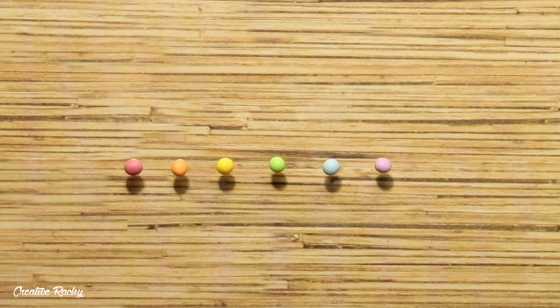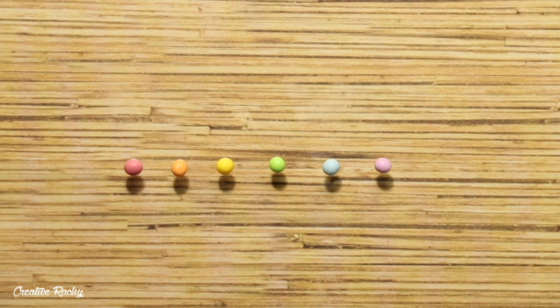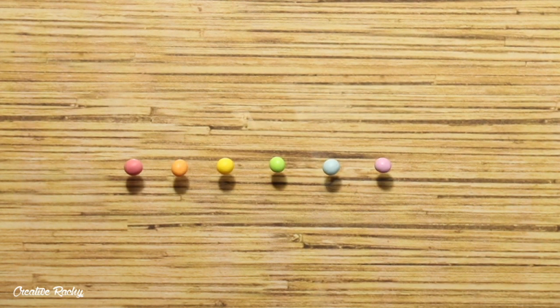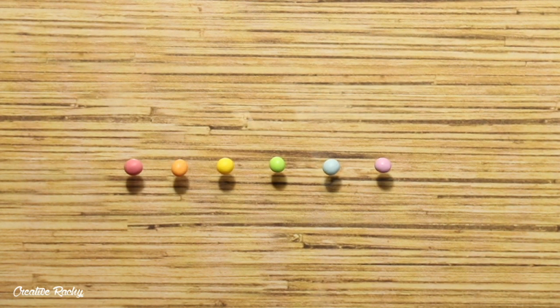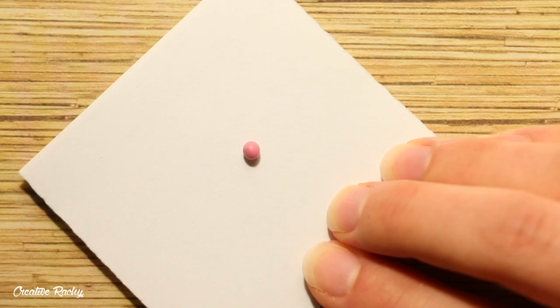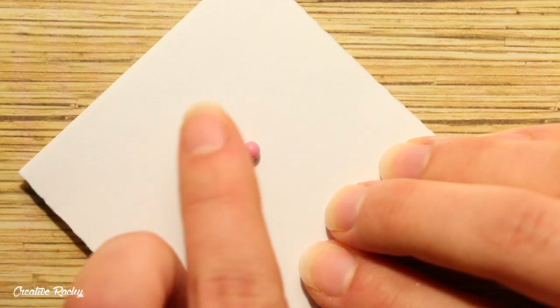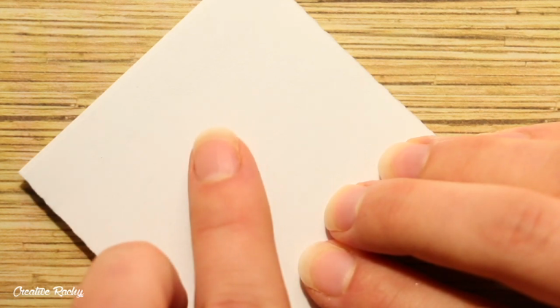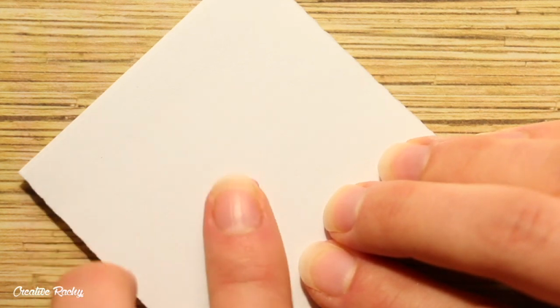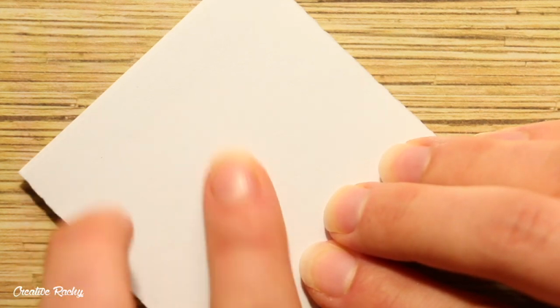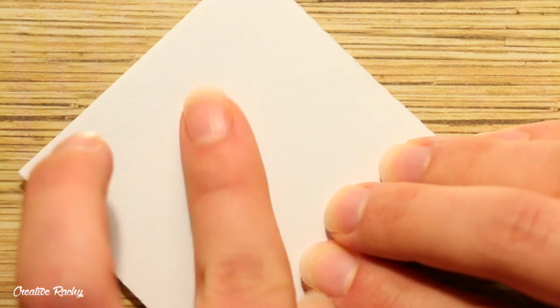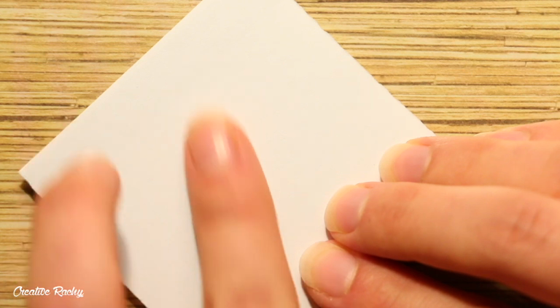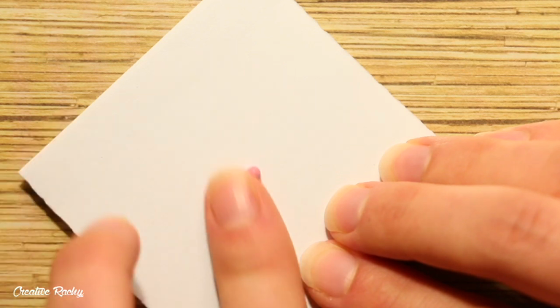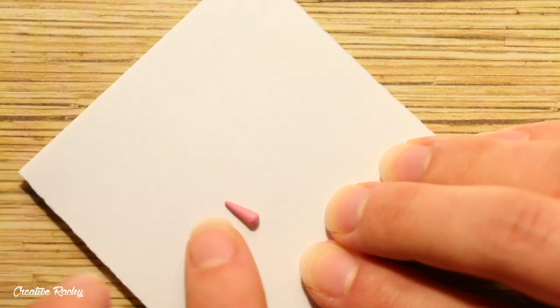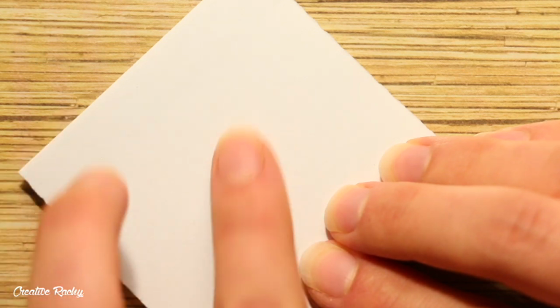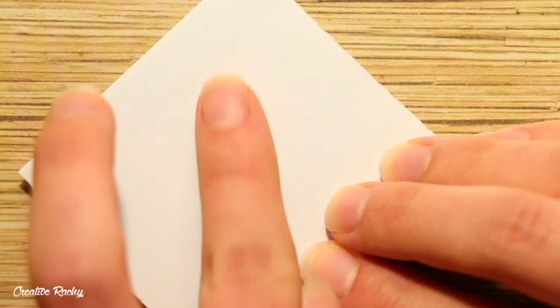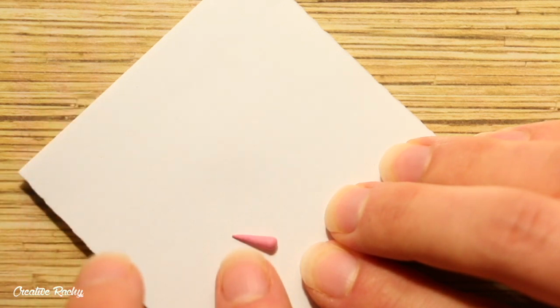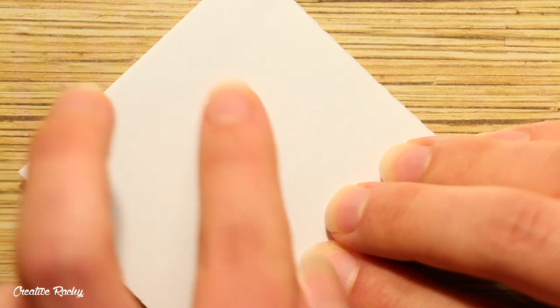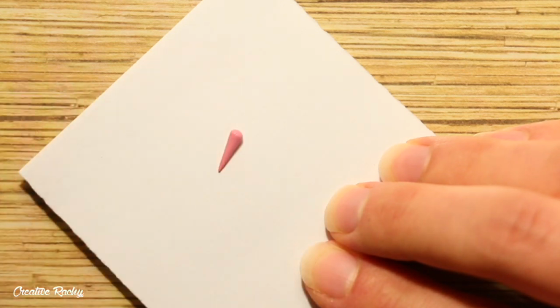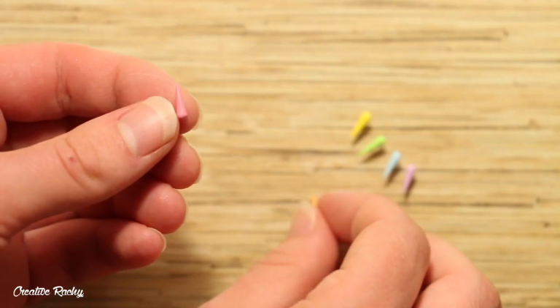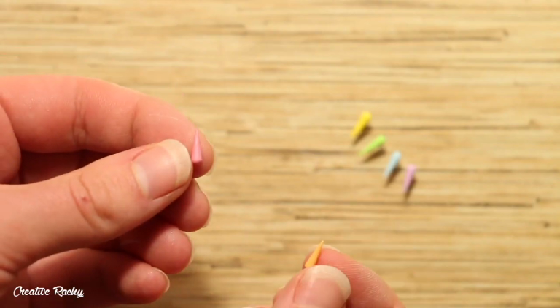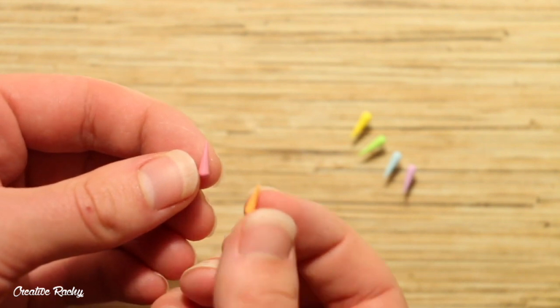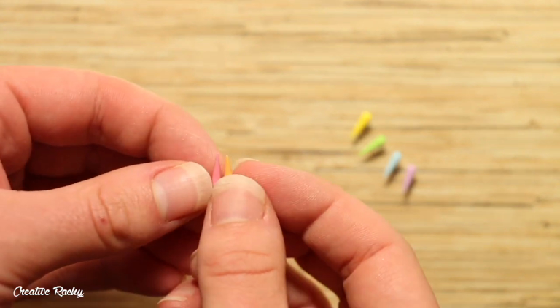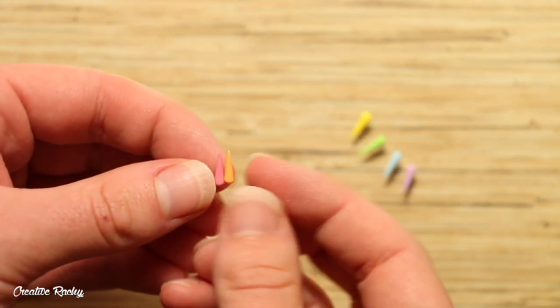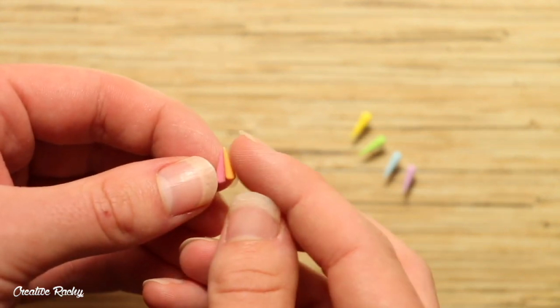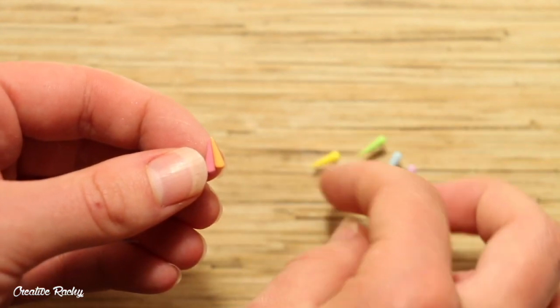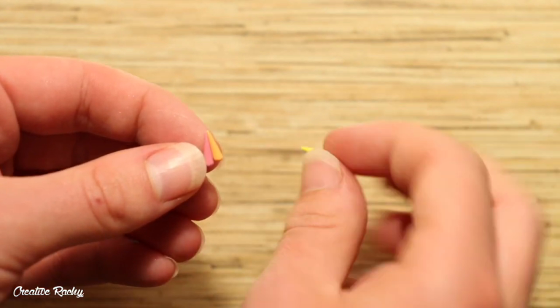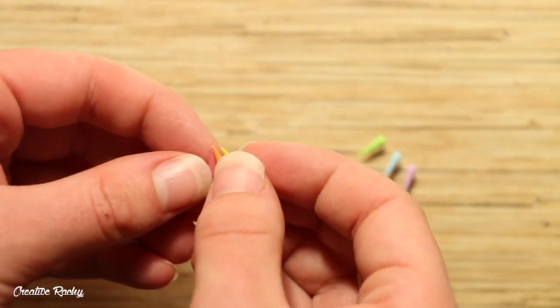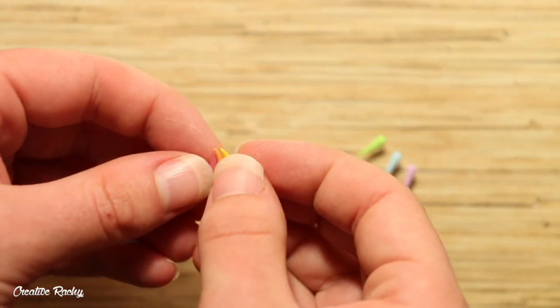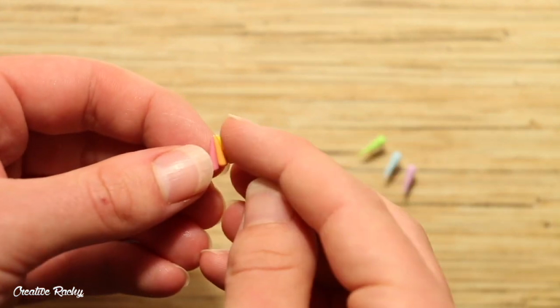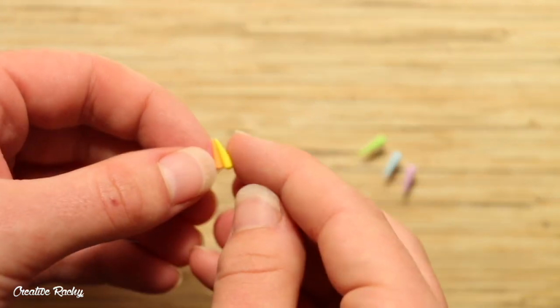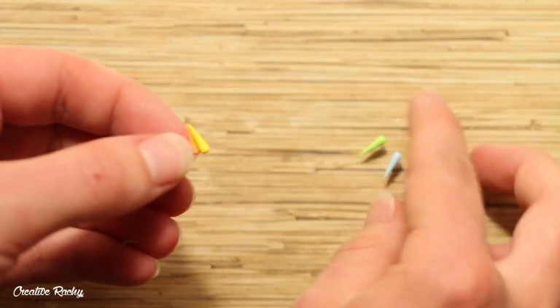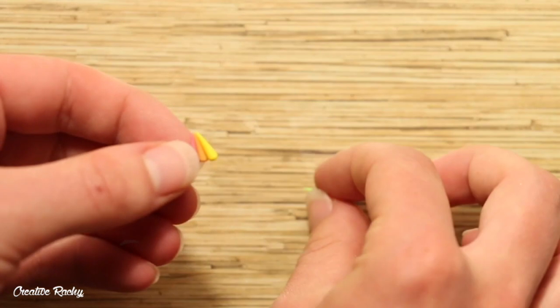To make the unicorn horn, I prepared some balls of clay in rainbow colours and I rolled each of these into teardrops so that they had a pointed end. Next, I bunched all of these colours together so that the points would meet at the top and then I rolled and twisted the horn to swirl the colours.